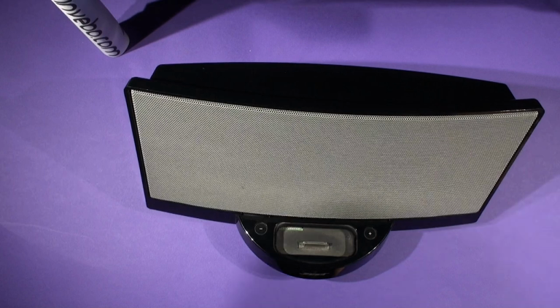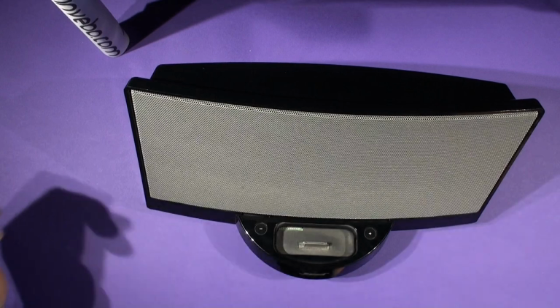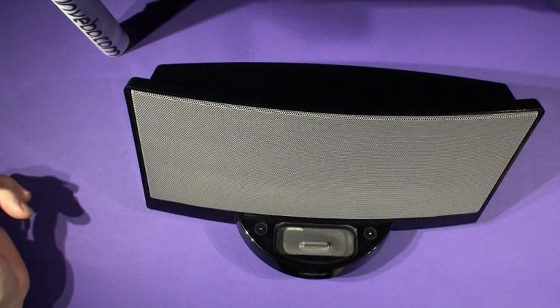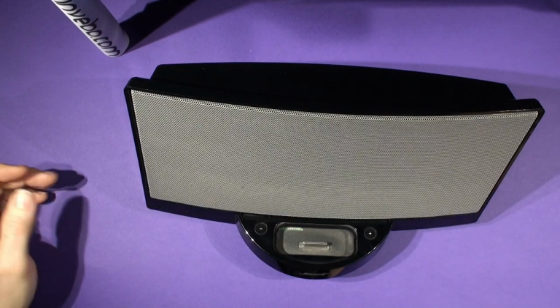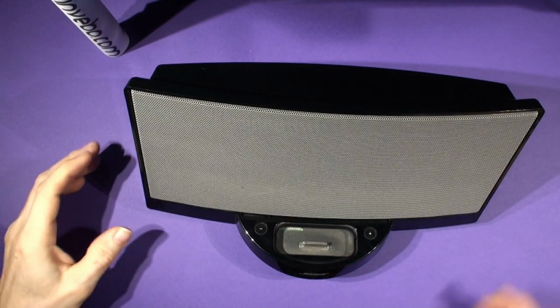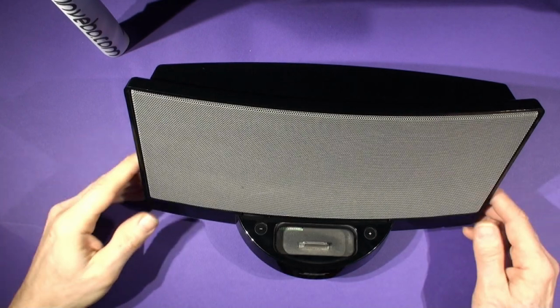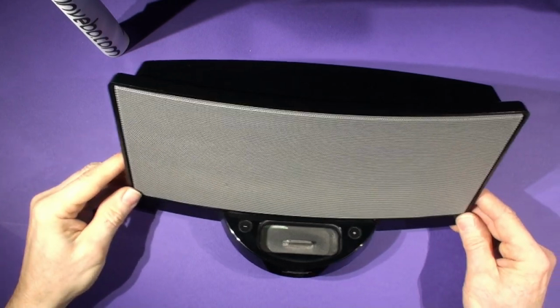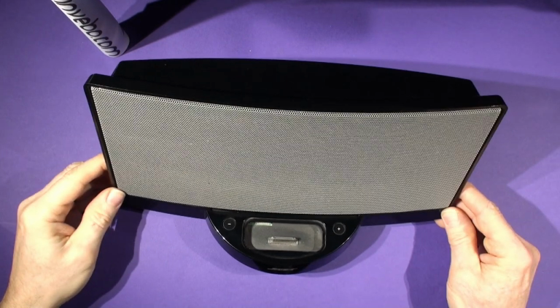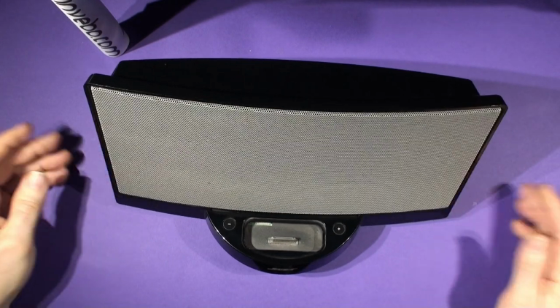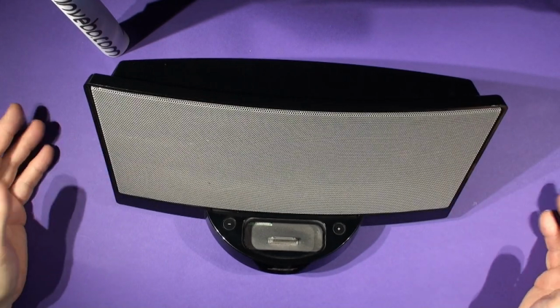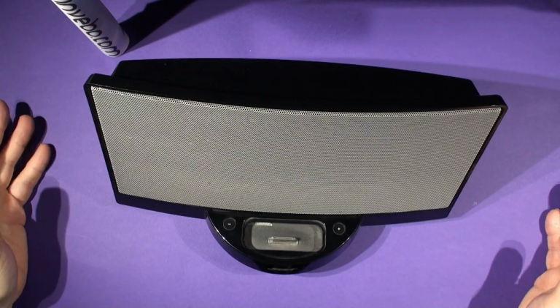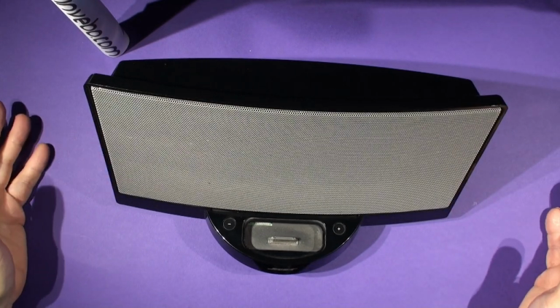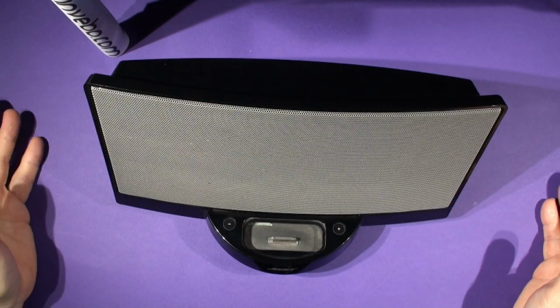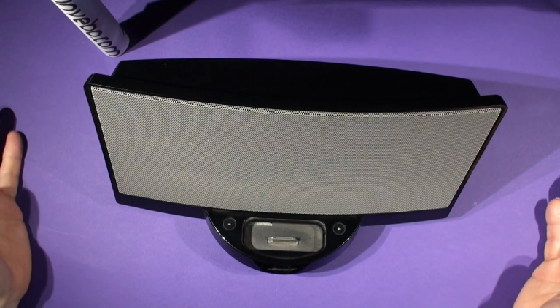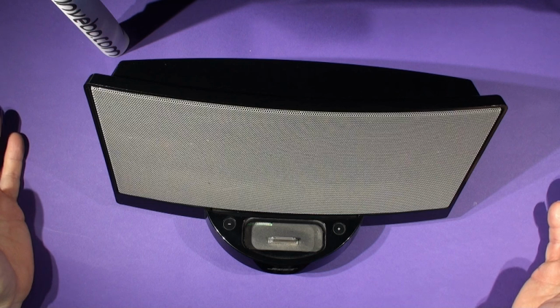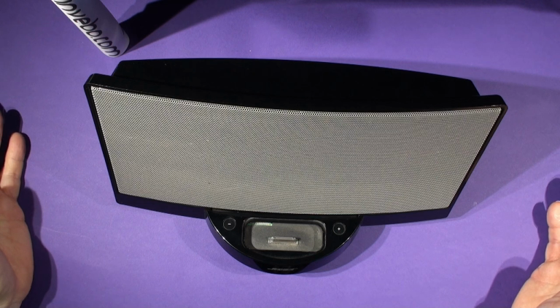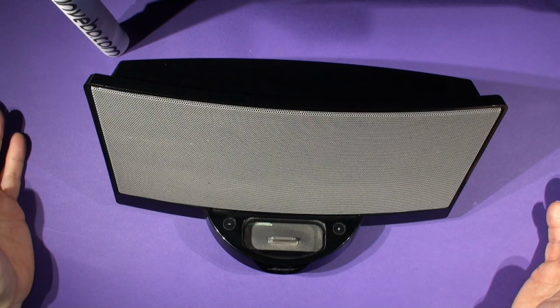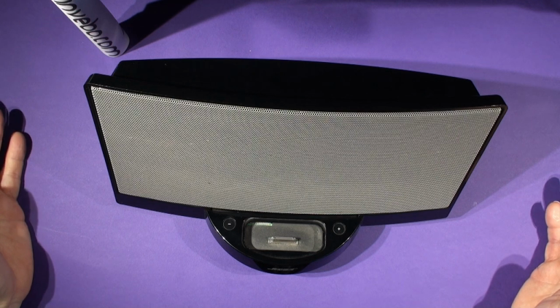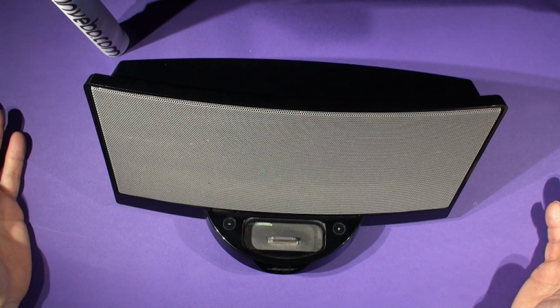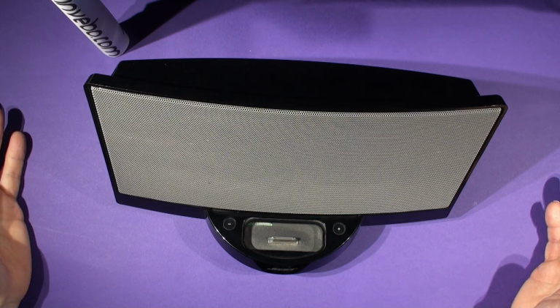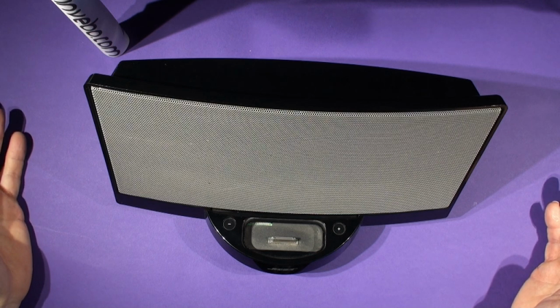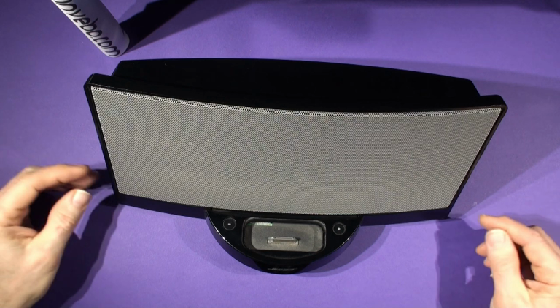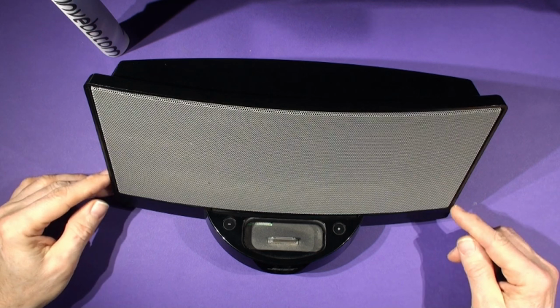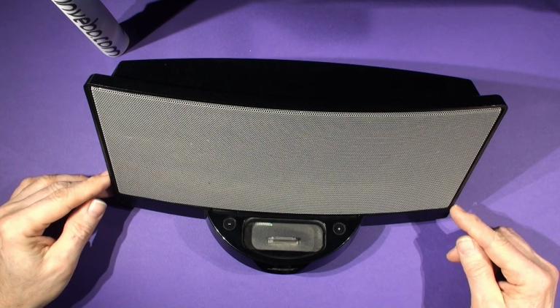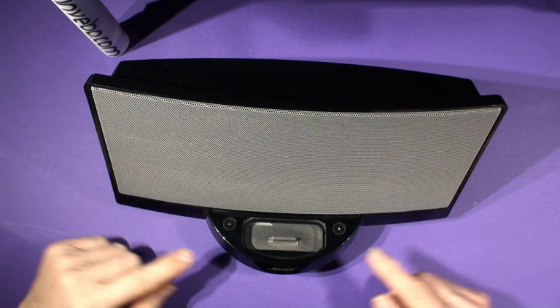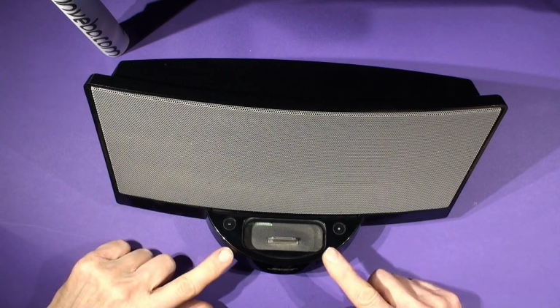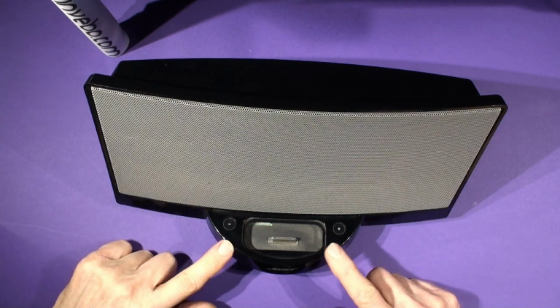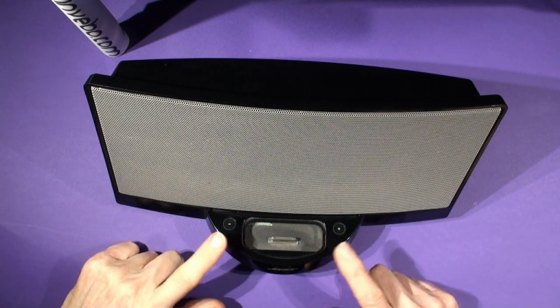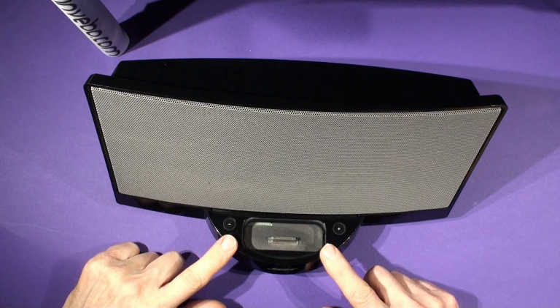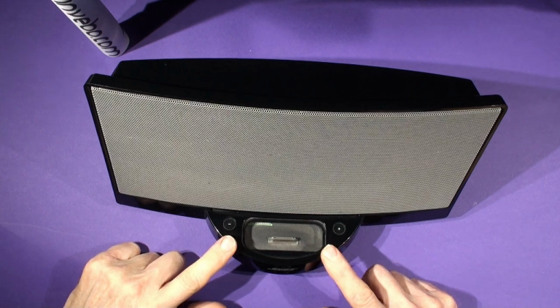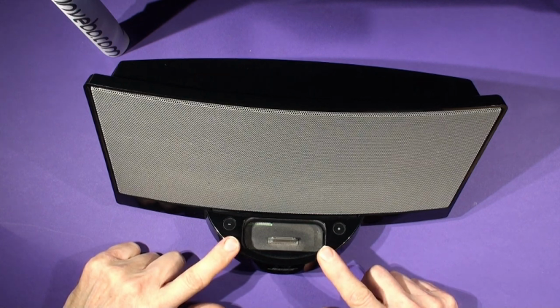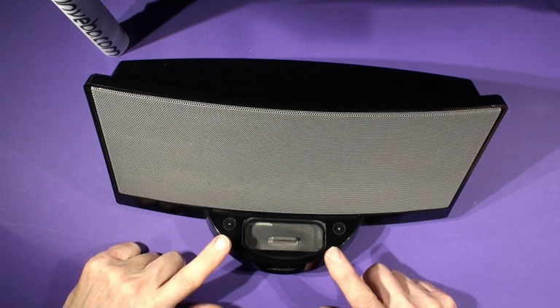Hello and welcome to the Invibo Repair Centre. Today I'm going to show you how to fit the Invibo BC-20 Bluetooth upgrade into the Bose Sound Dock Original Series 1.